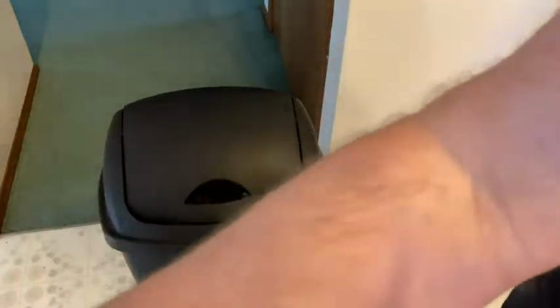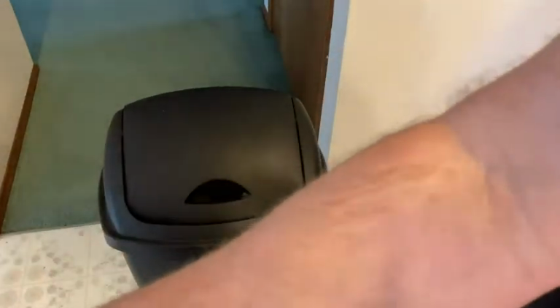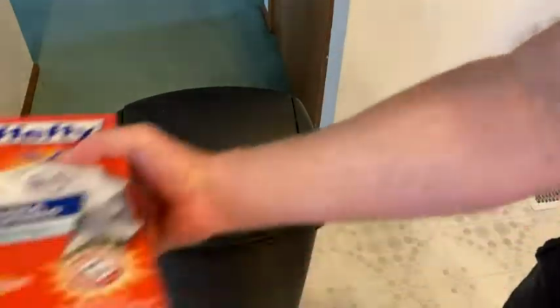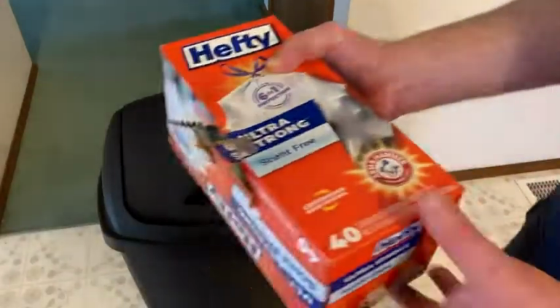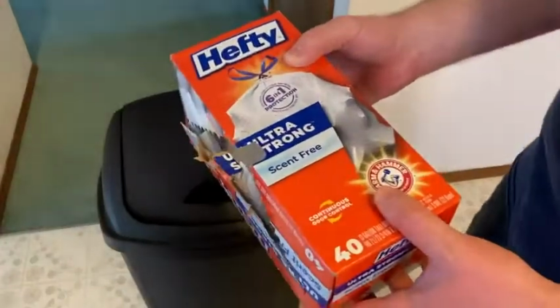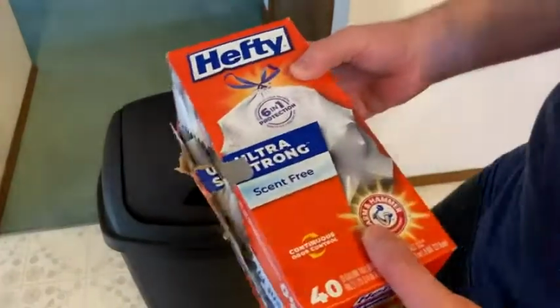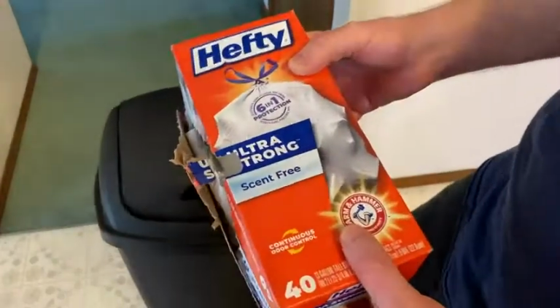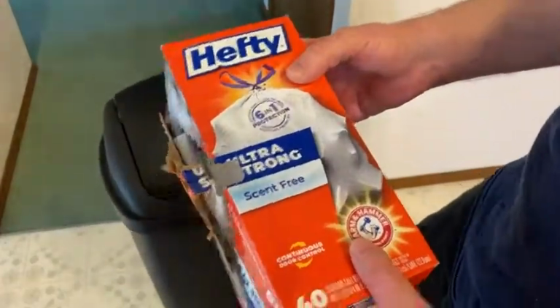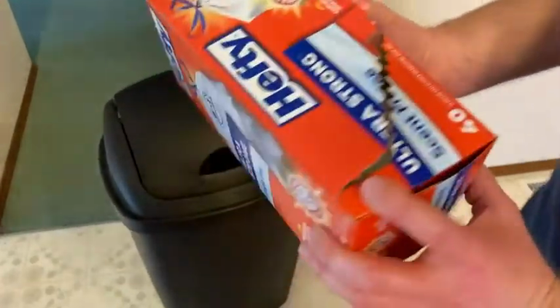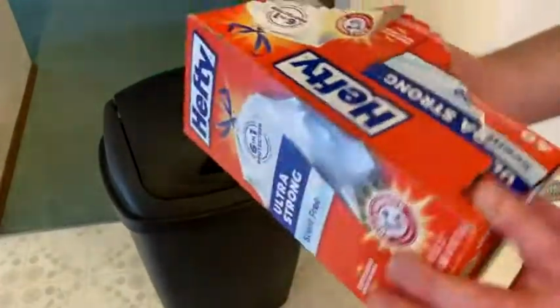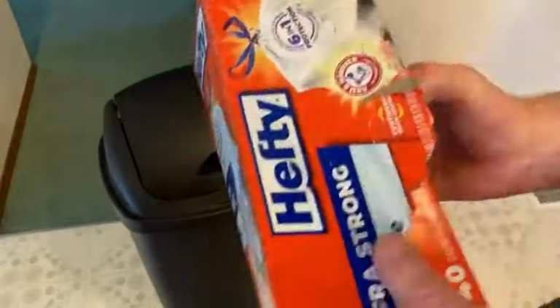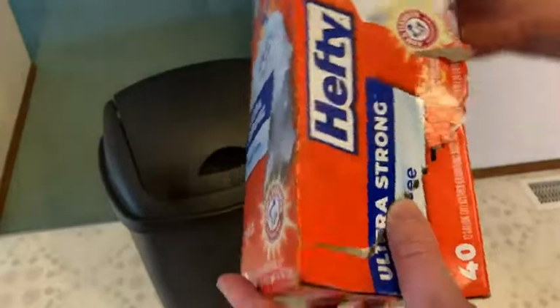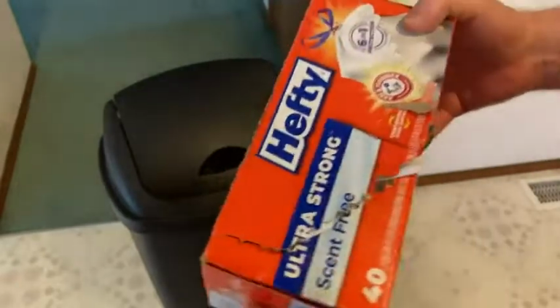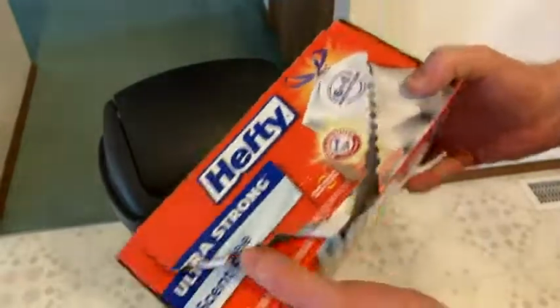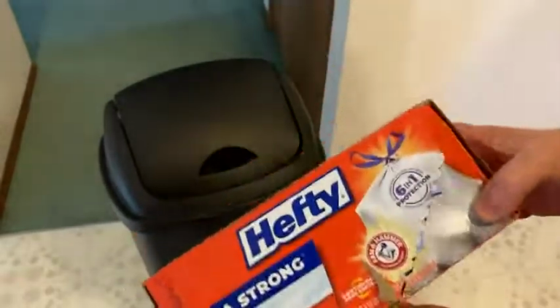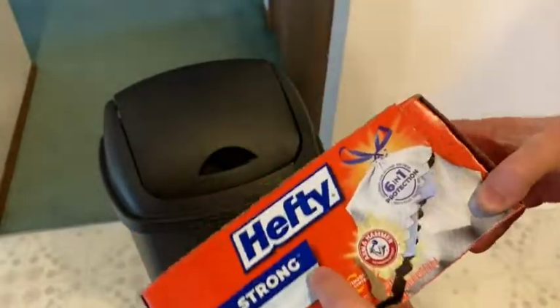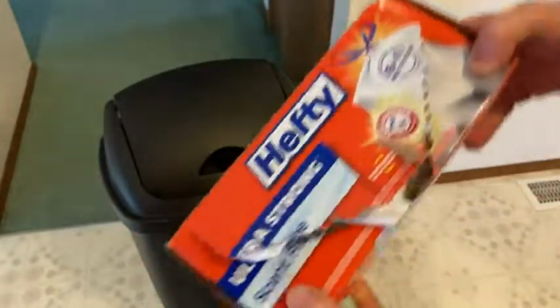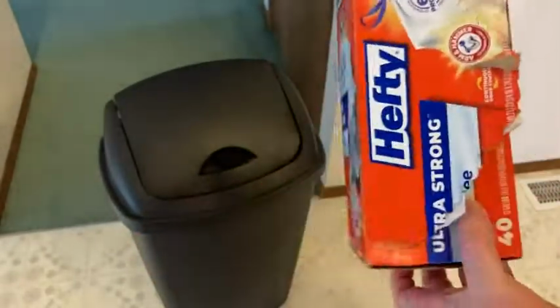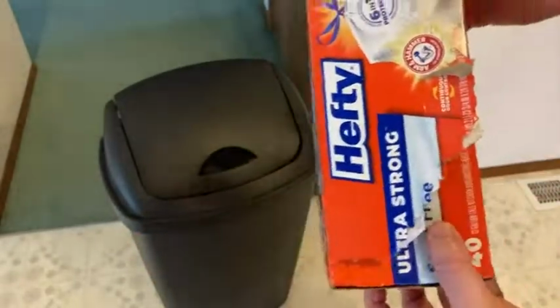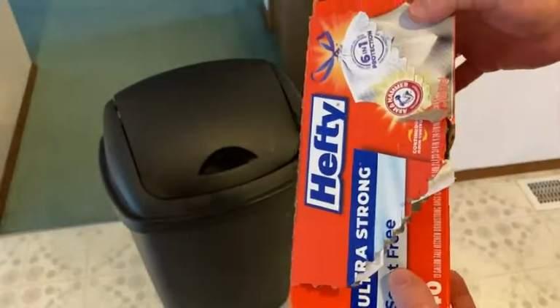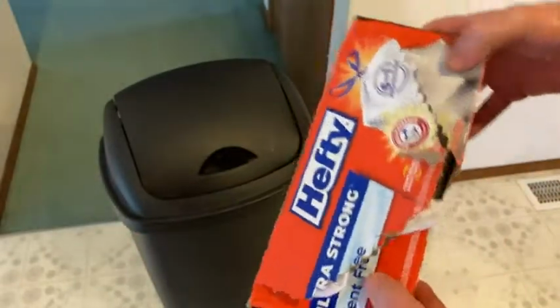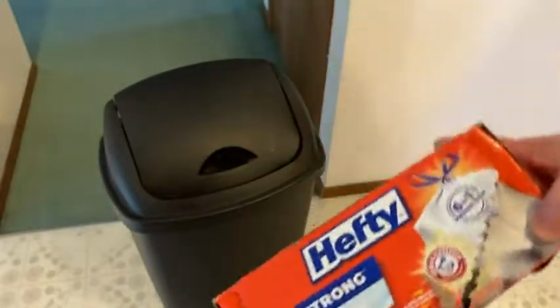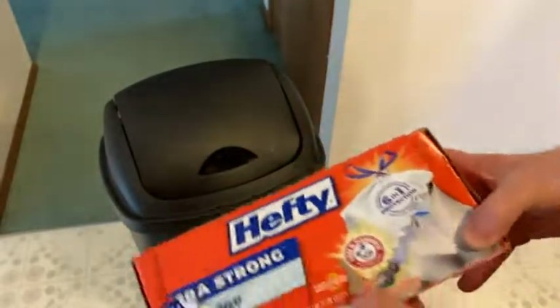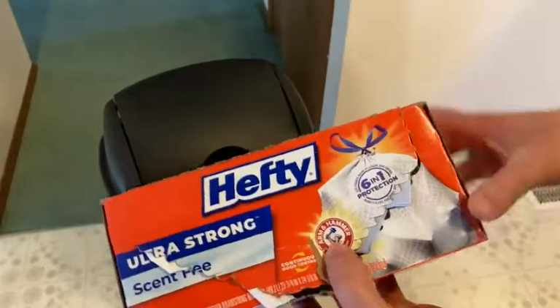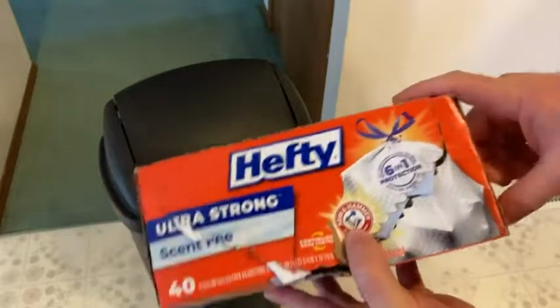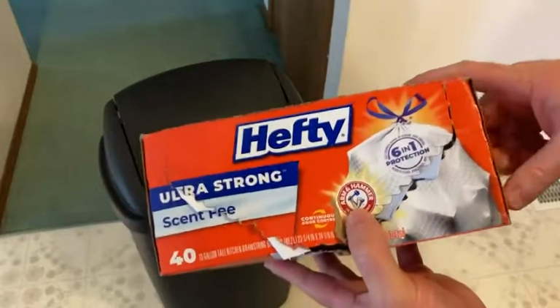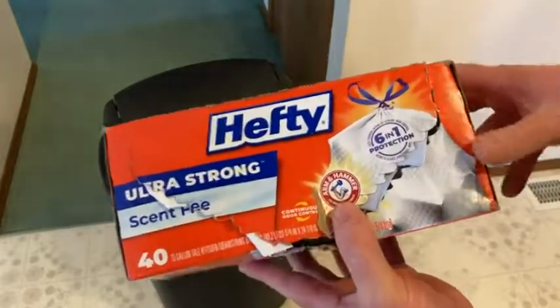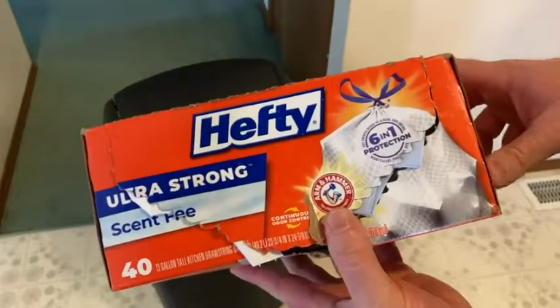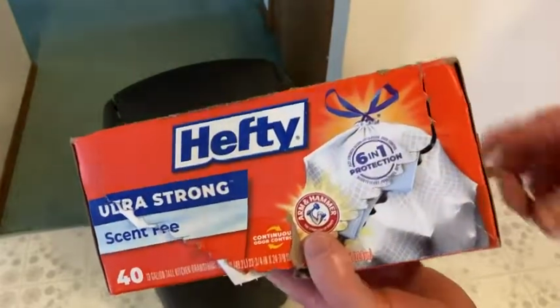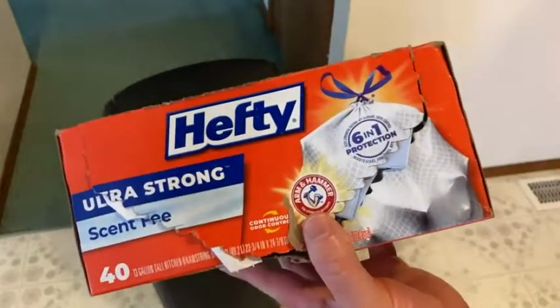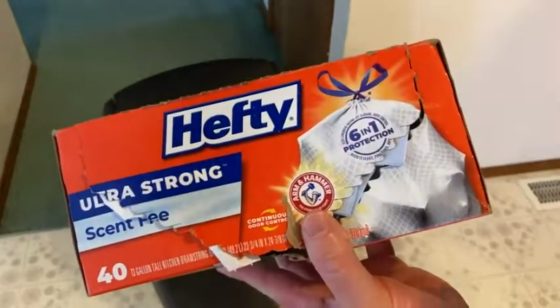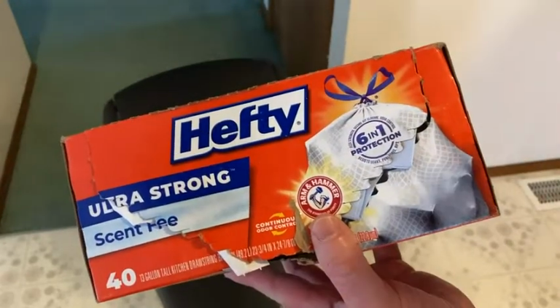Regardless of which one you get, even if you don't end up buying these and you get another Hefty trash bag, all my experiences with Hefty have been really good. So I think if you're looking for good trash bags, these seem to work great. Good luck.